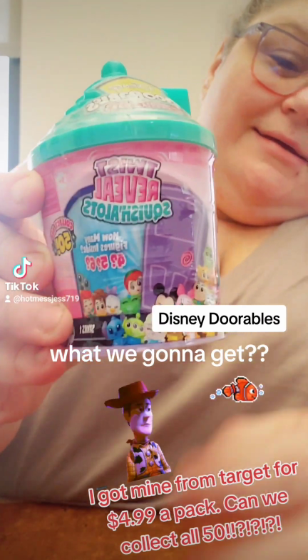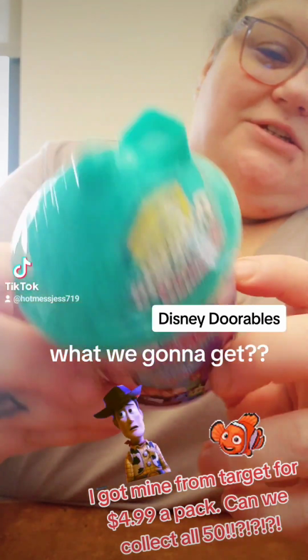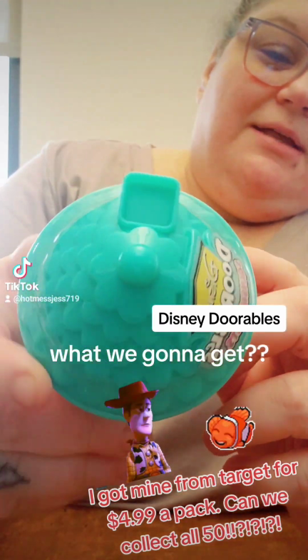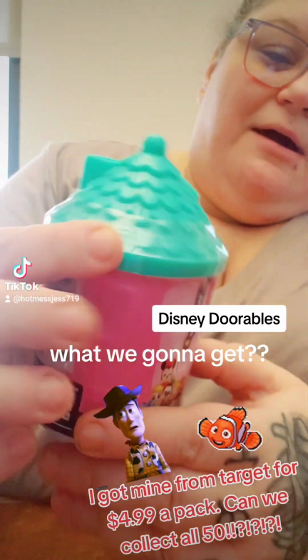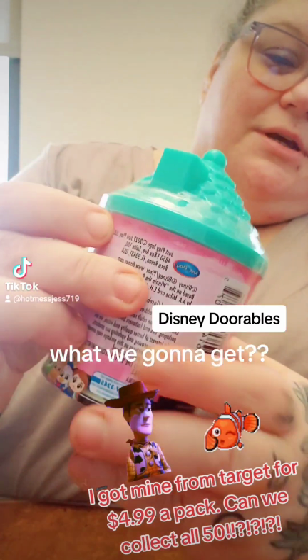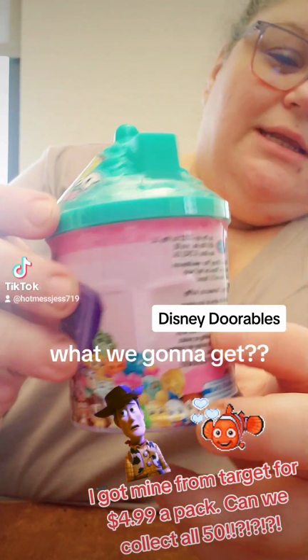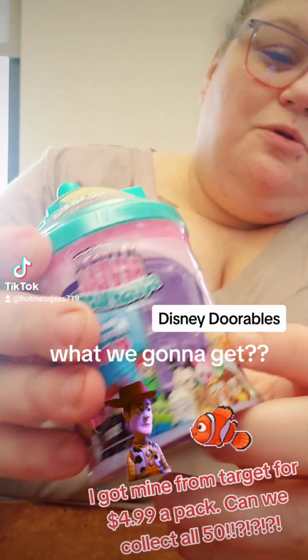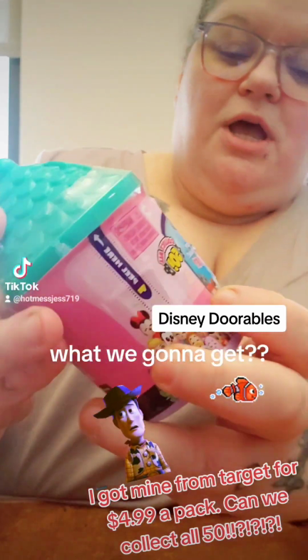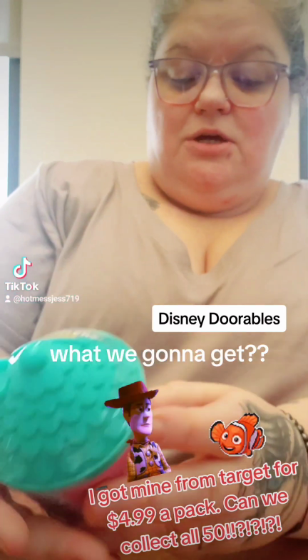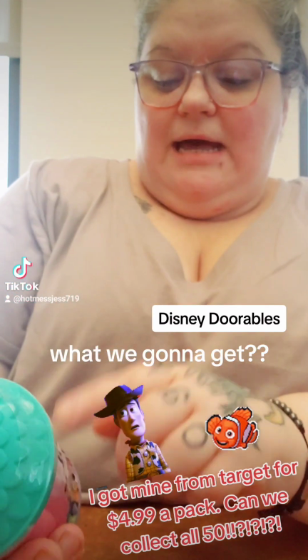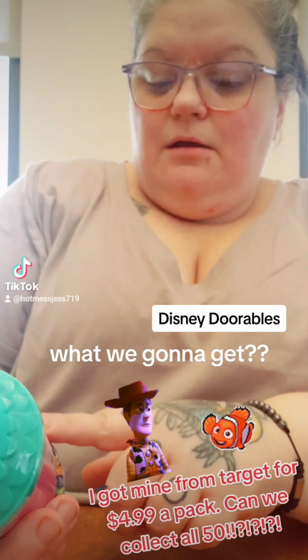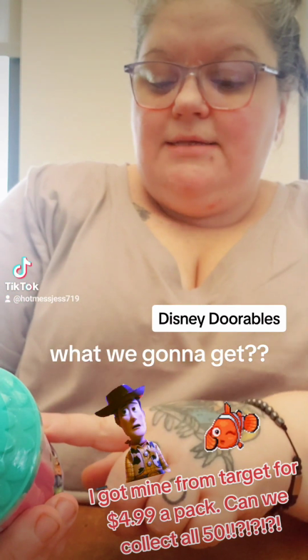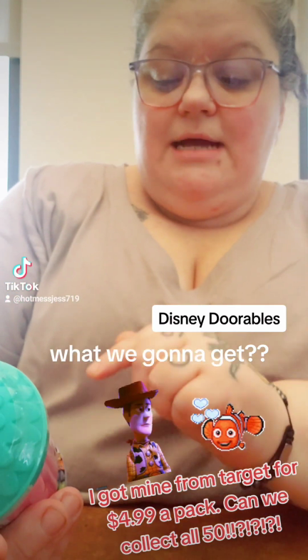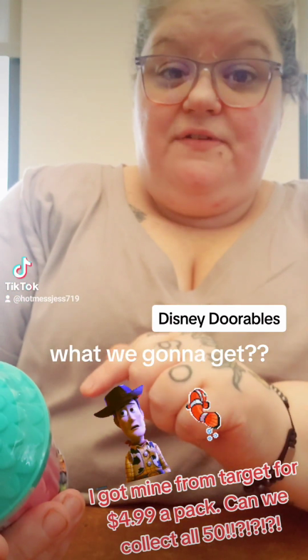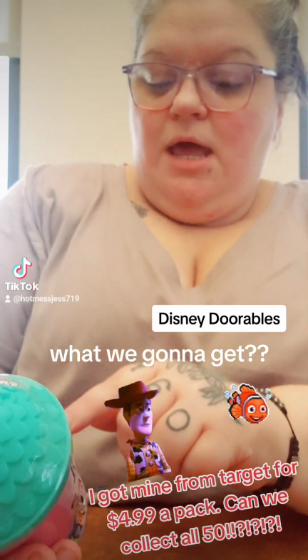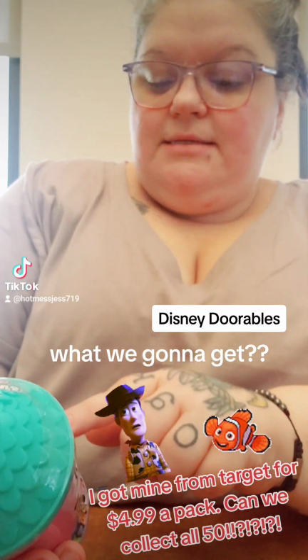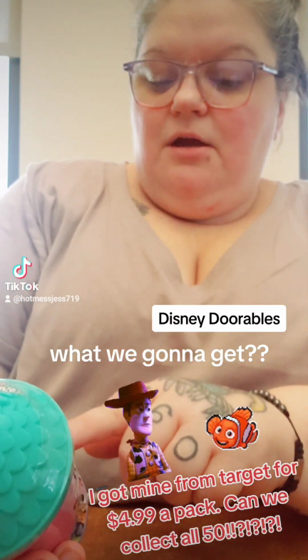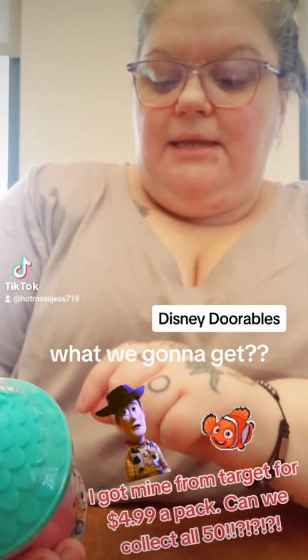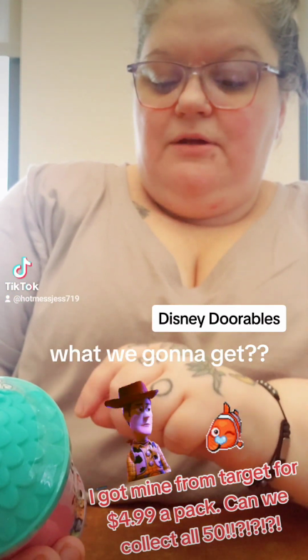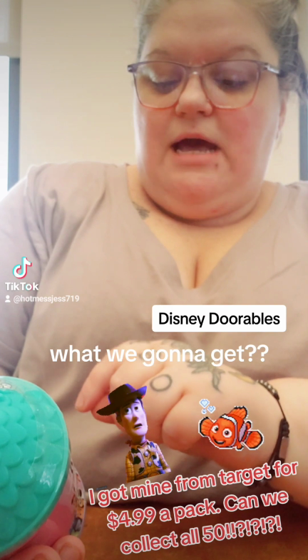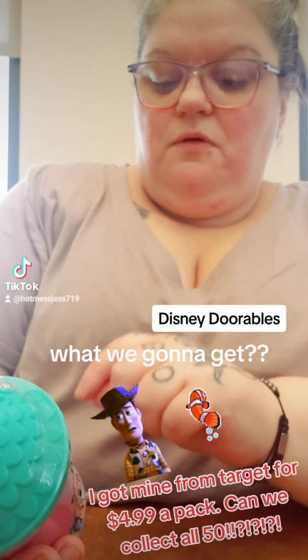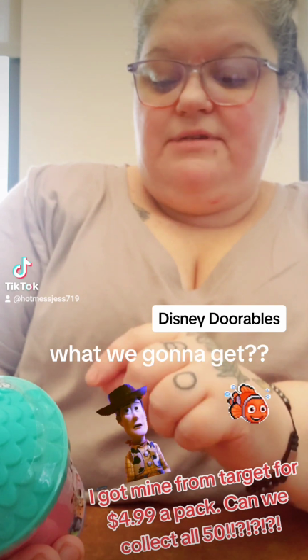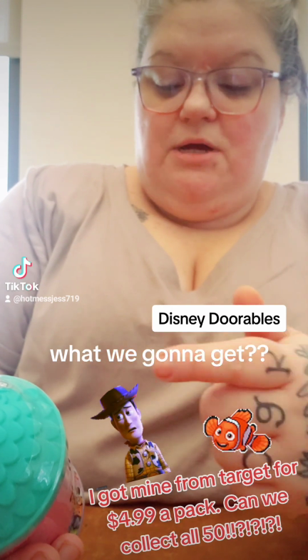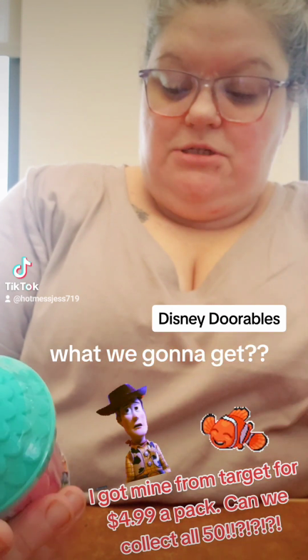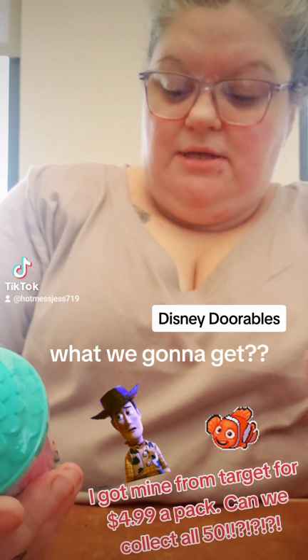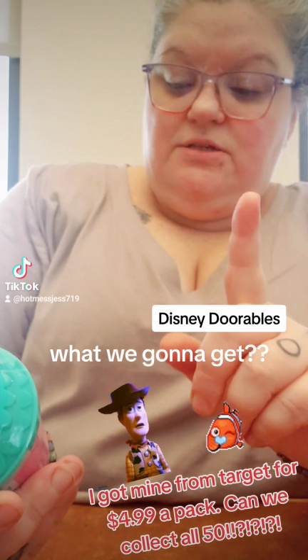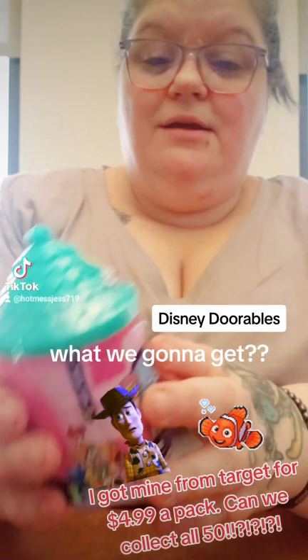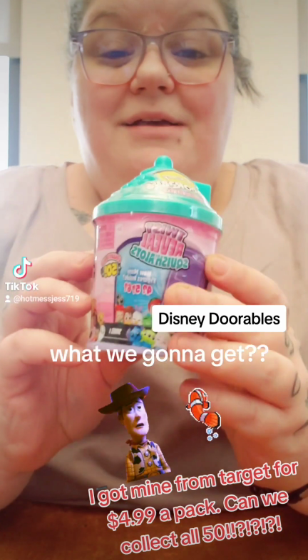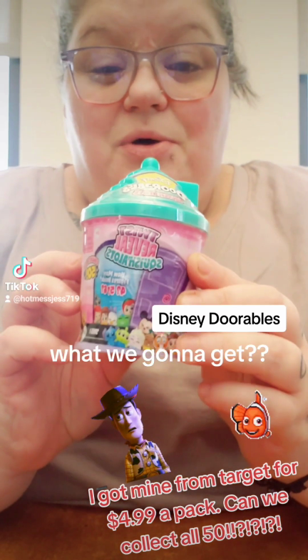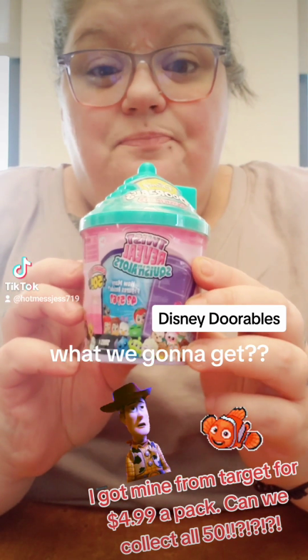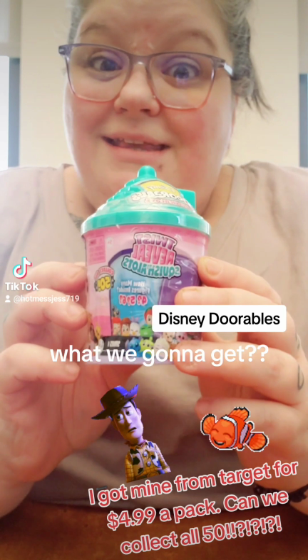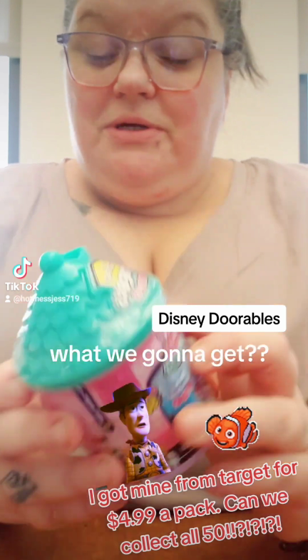So it's shaped like a little house and it's adorable. Inside here it says collect all 50. Inside here, how many figures? Four, five, six — question, question, question. Series one. So let's do it.